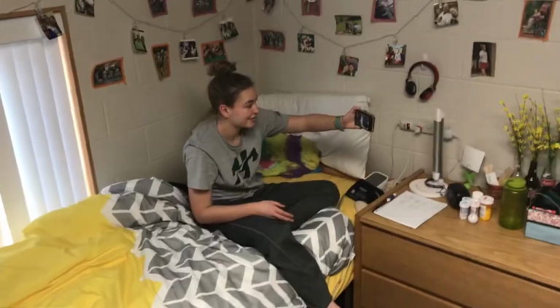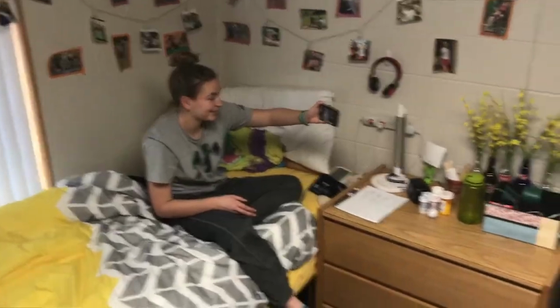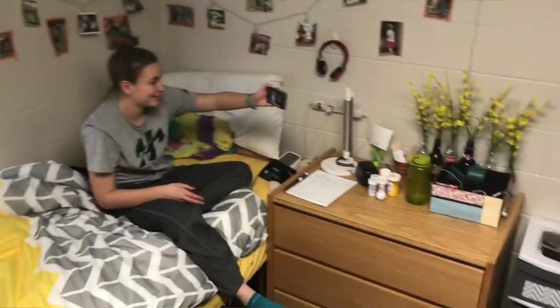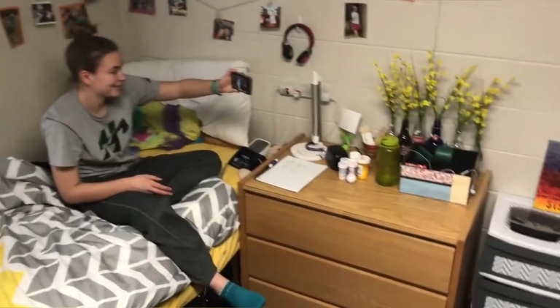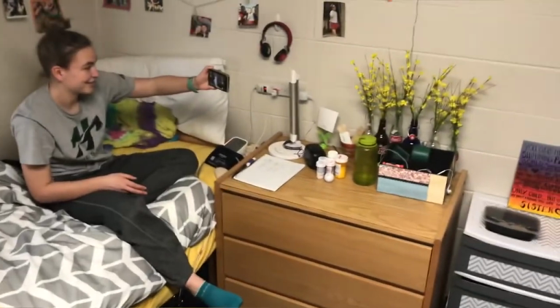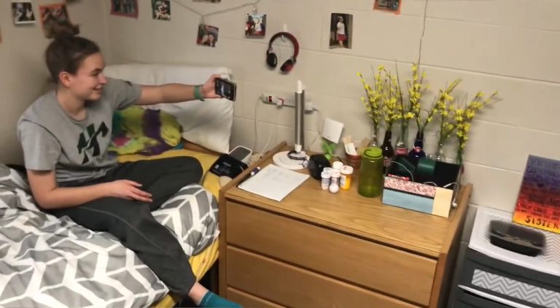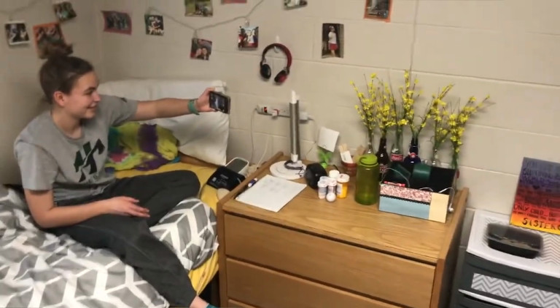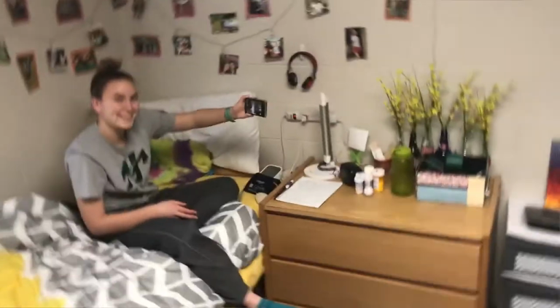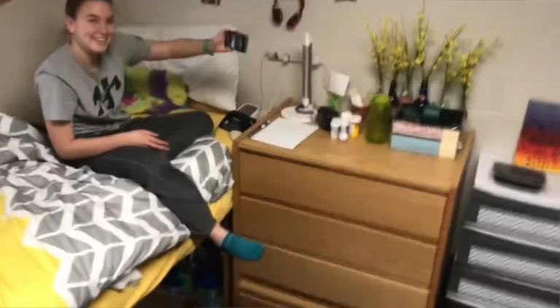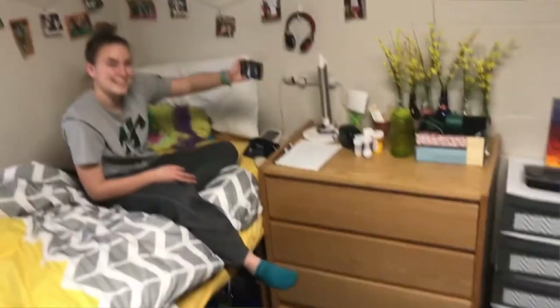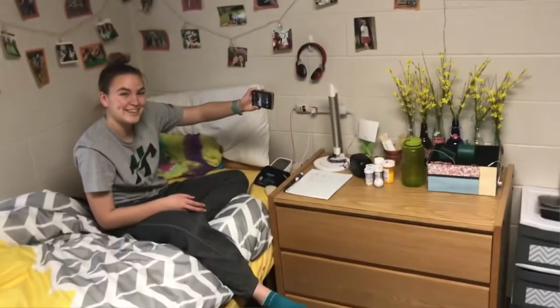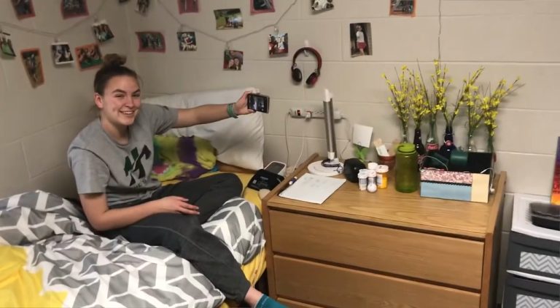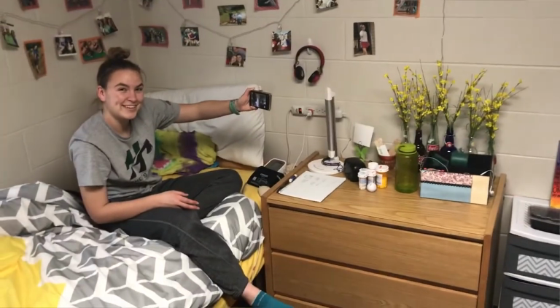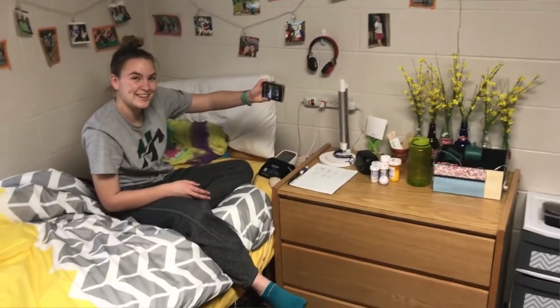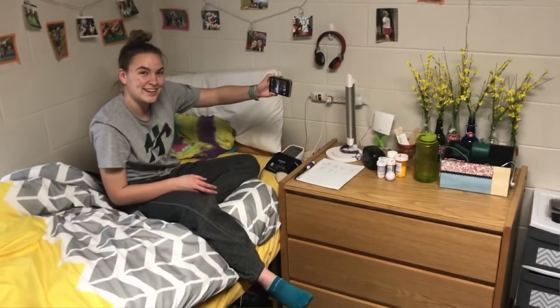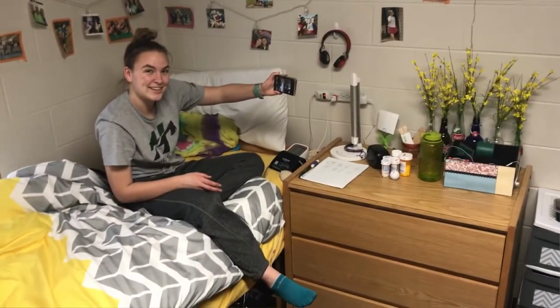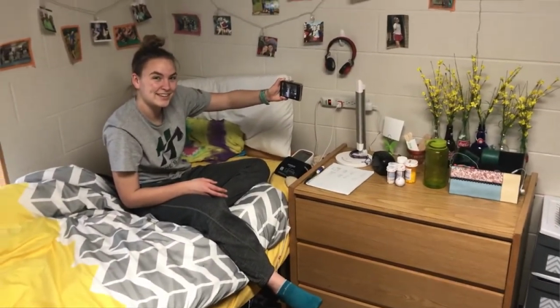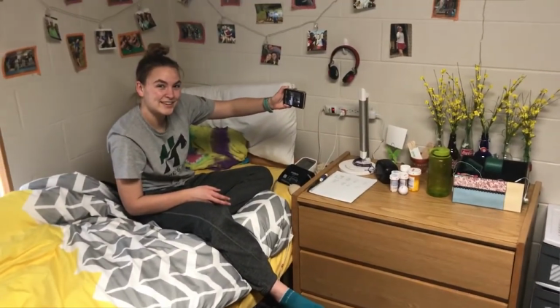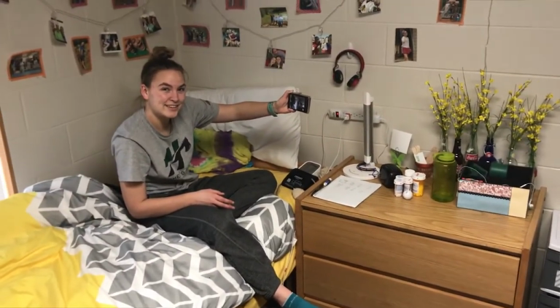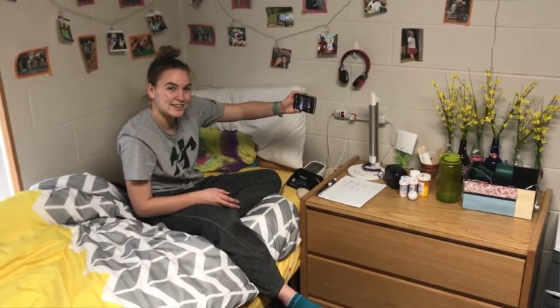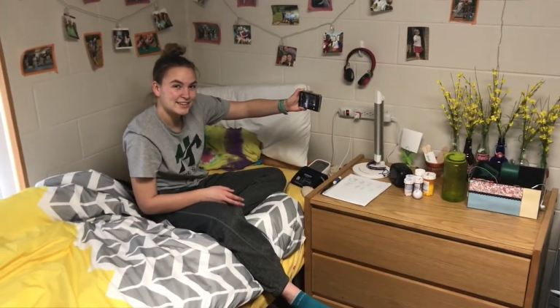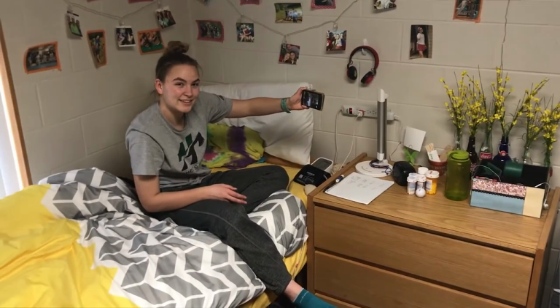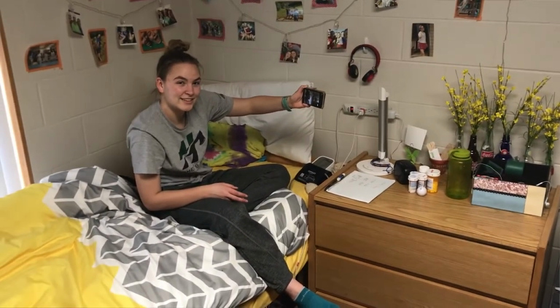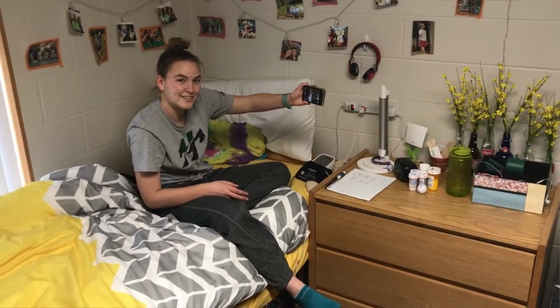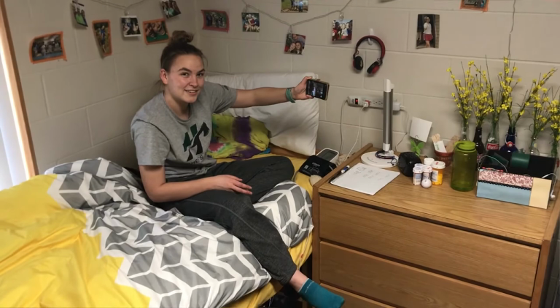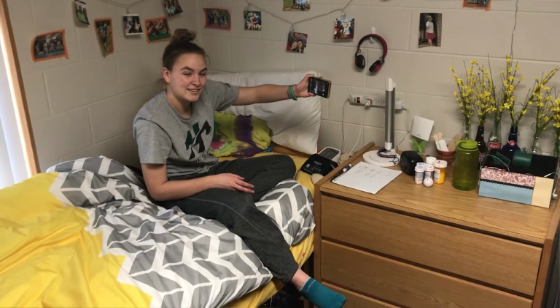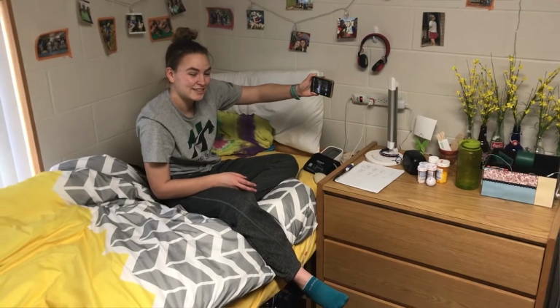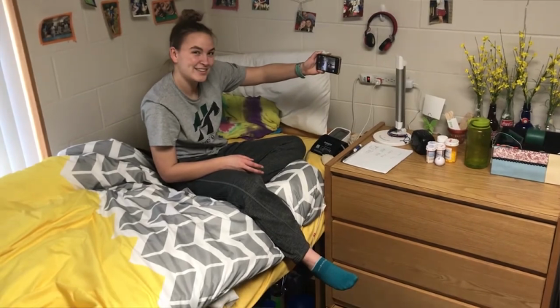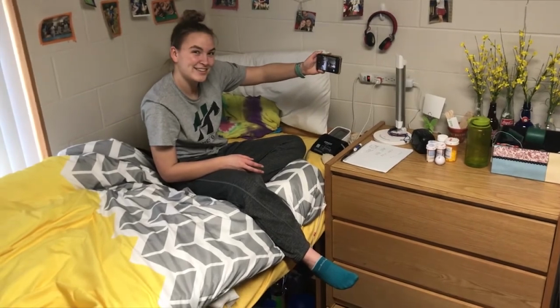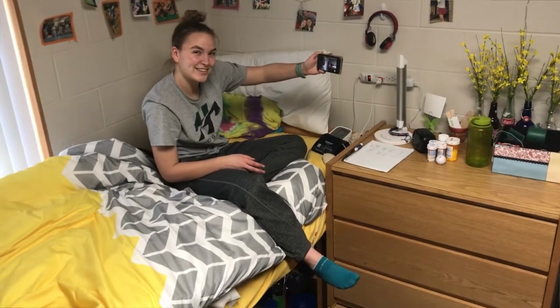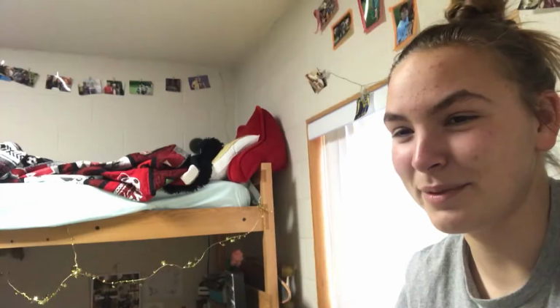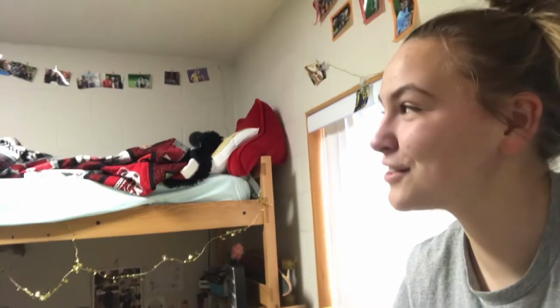That's our room. If you have any questions about what it's like to live in Livingston — that's the name of our dormitory — comment with your questions. Happy to answer.